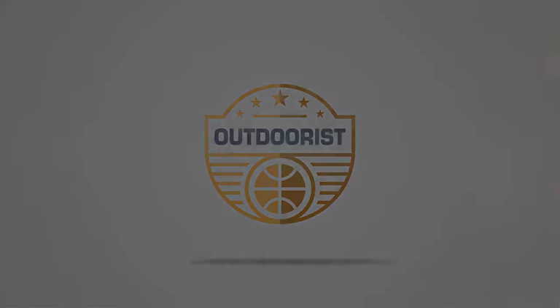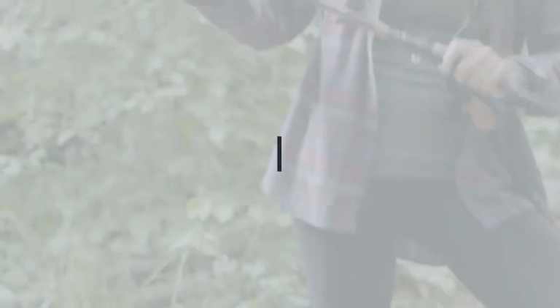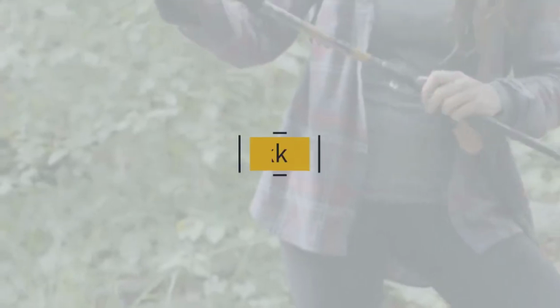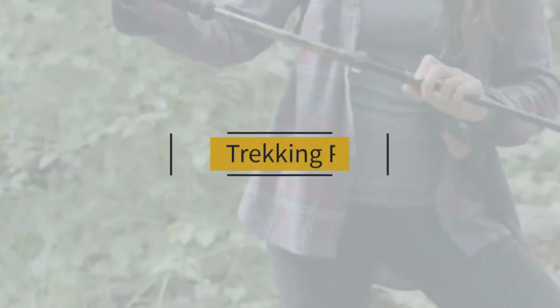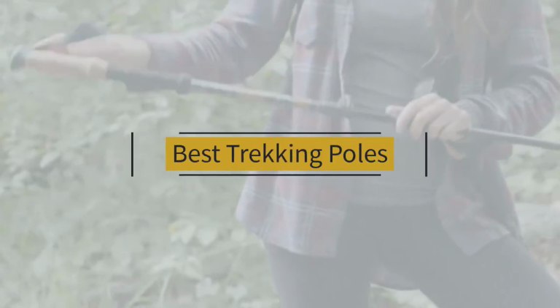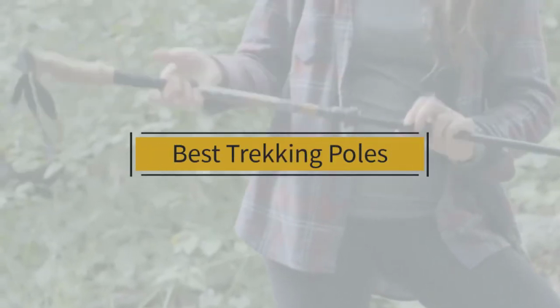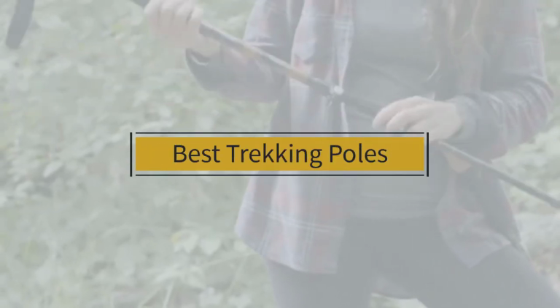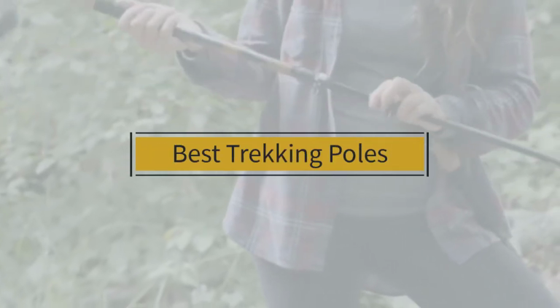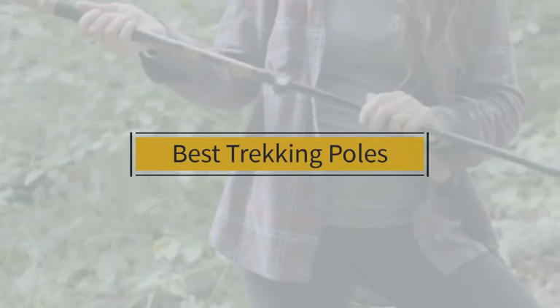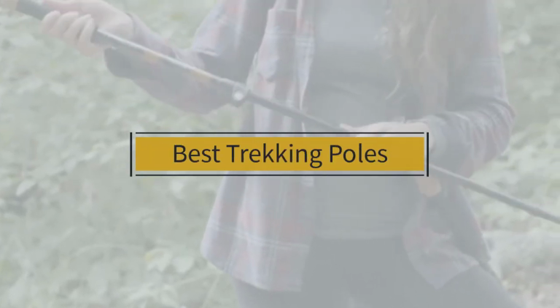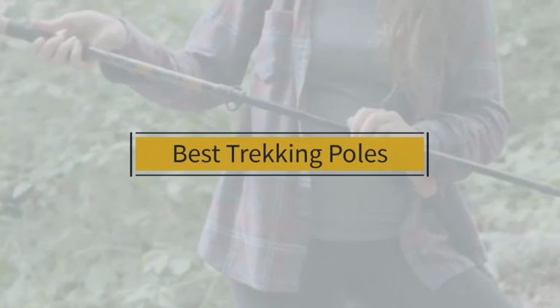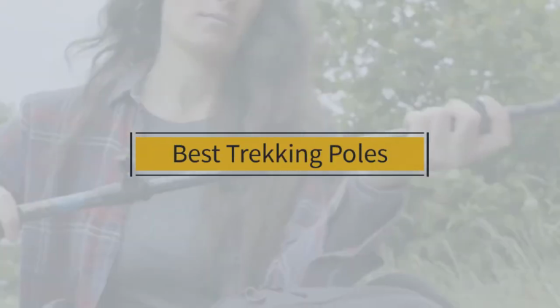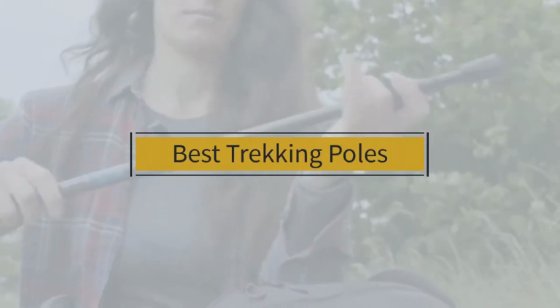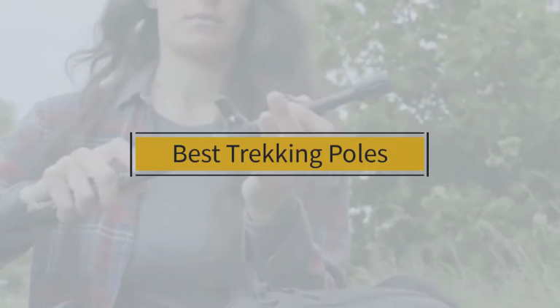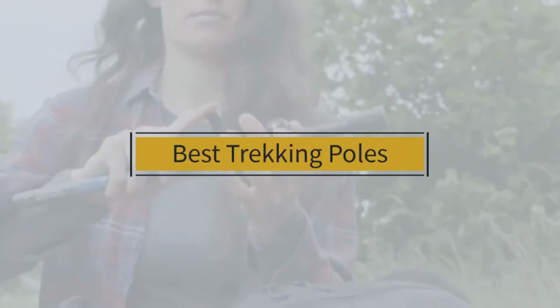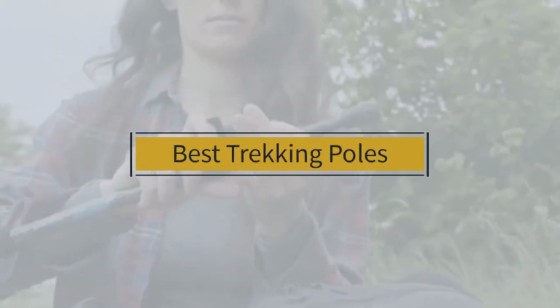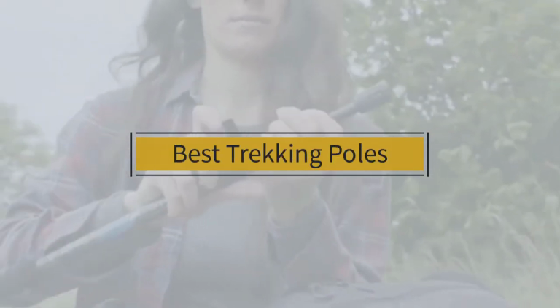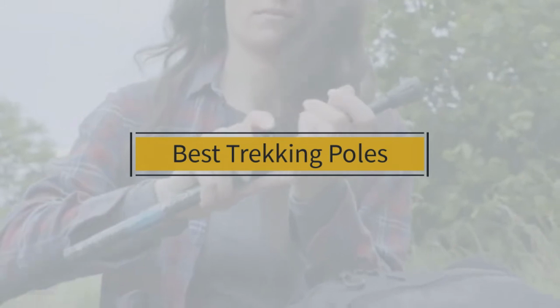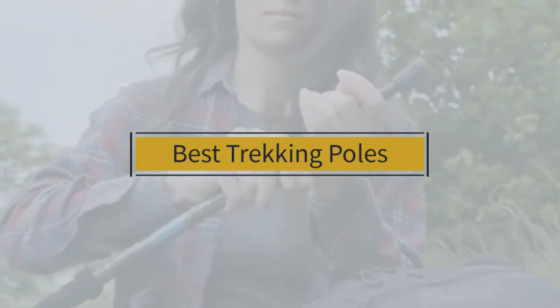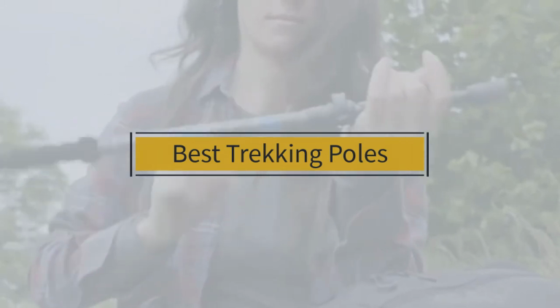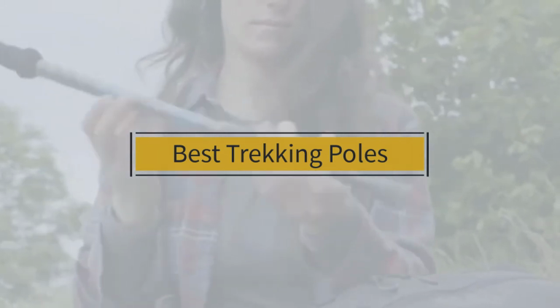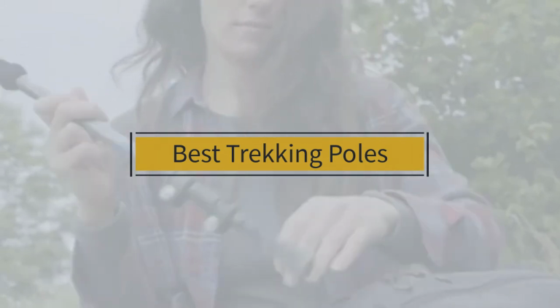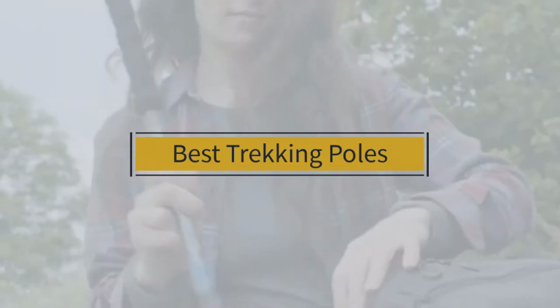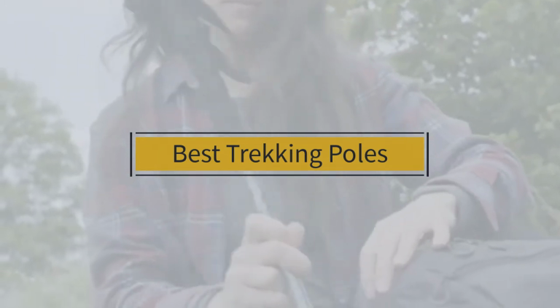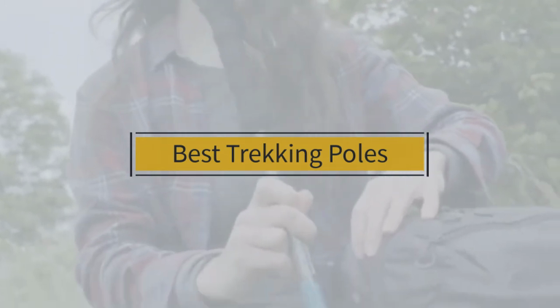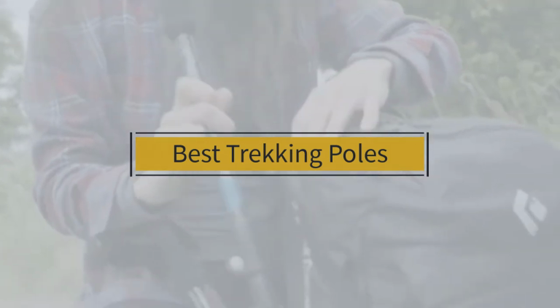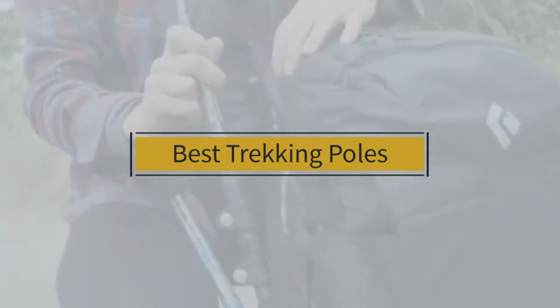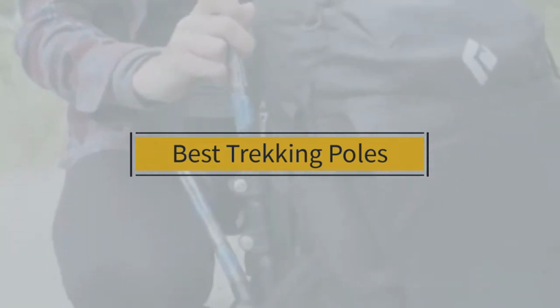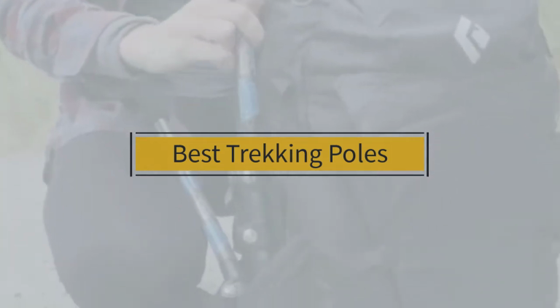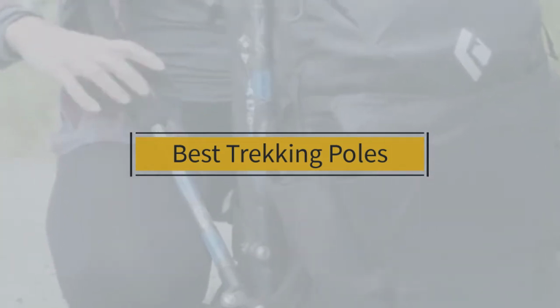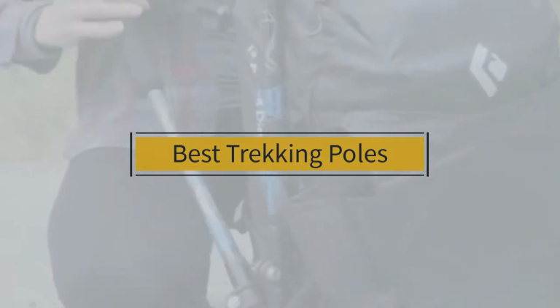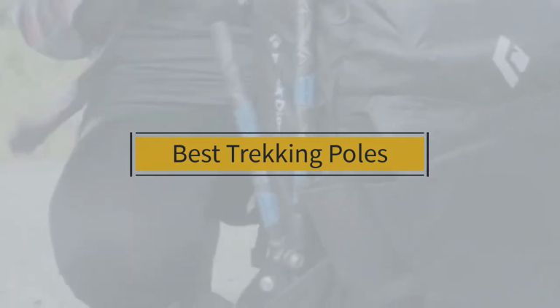If you're looking for the best trekking poles, here's a collection you've got to see. Let's get started. At any time you can click the circle for more info and real-time deals.